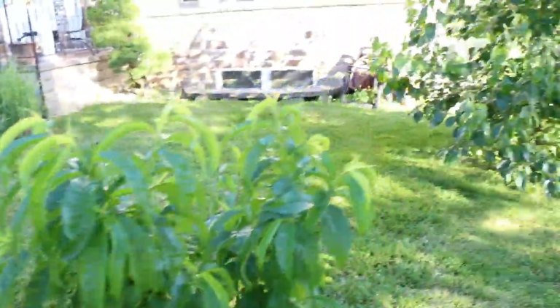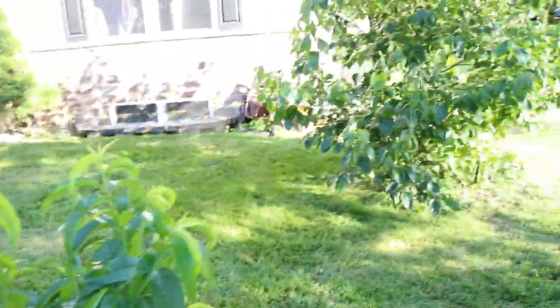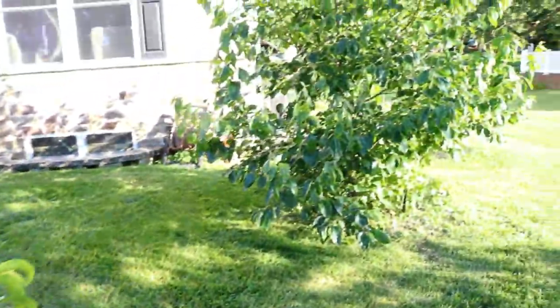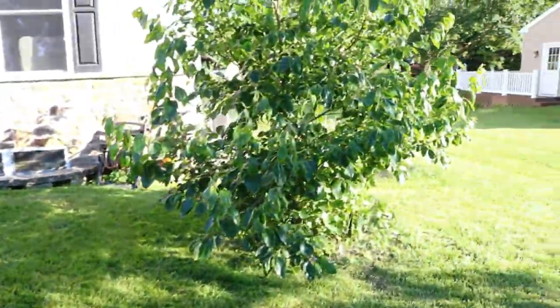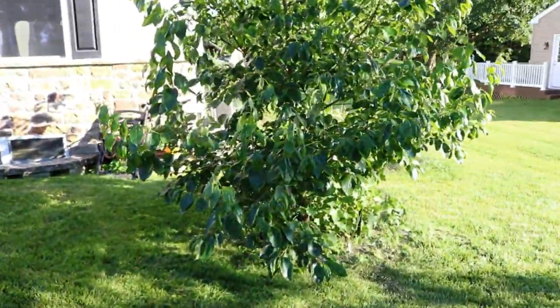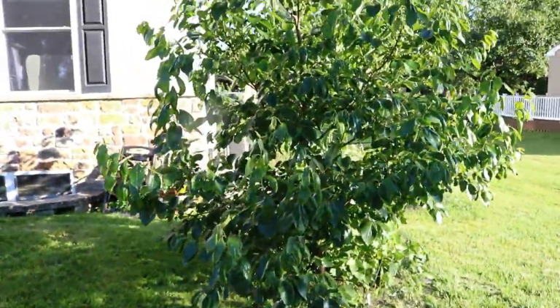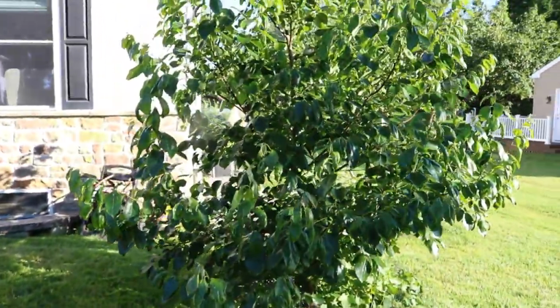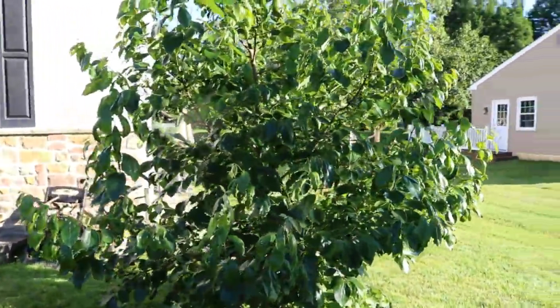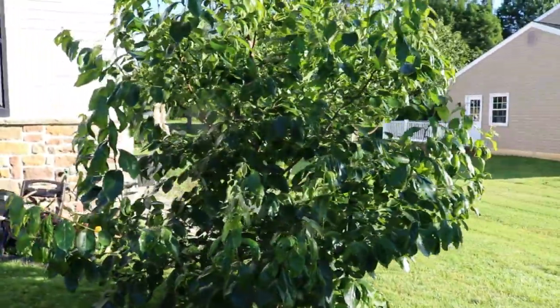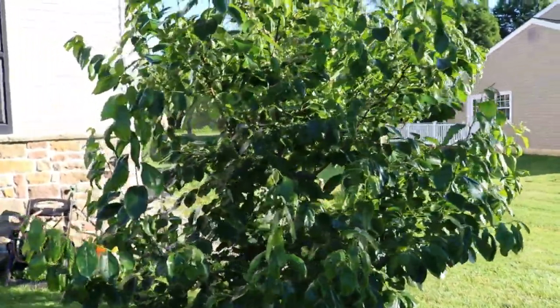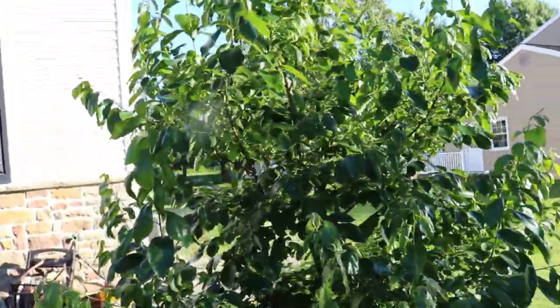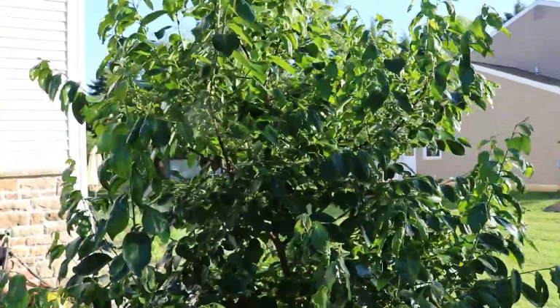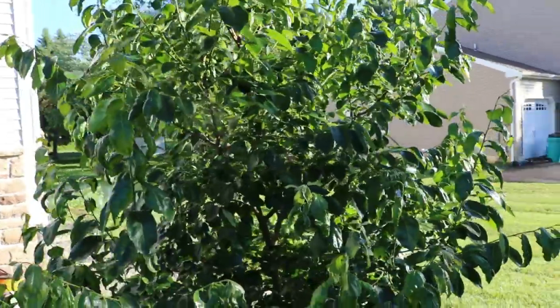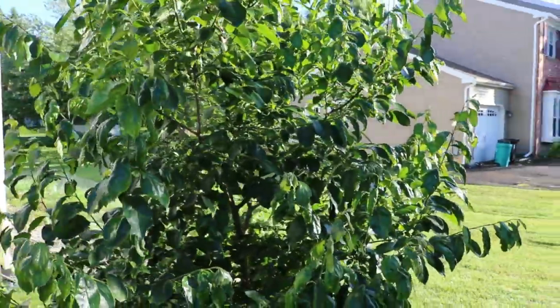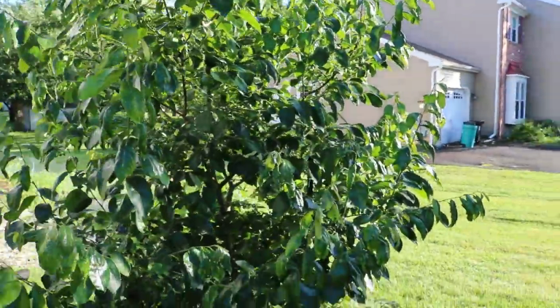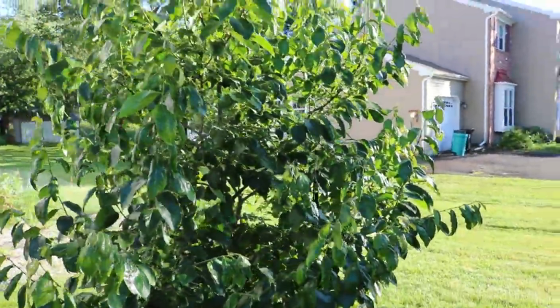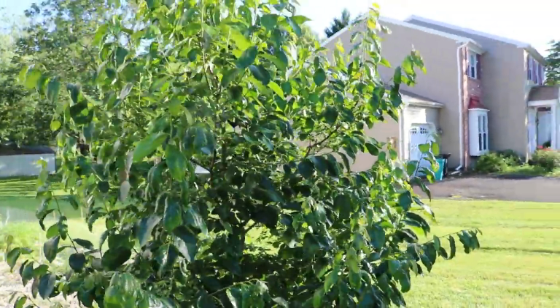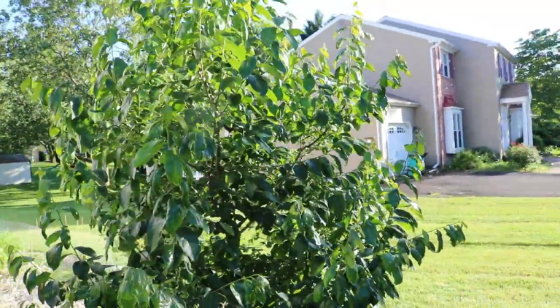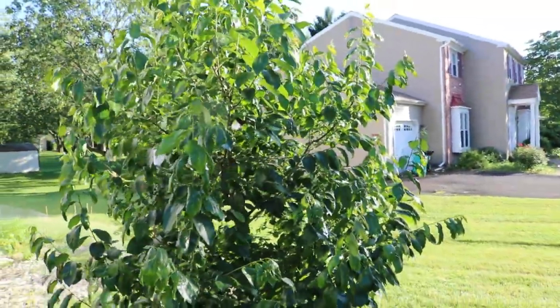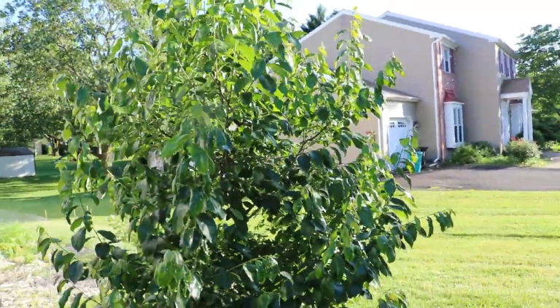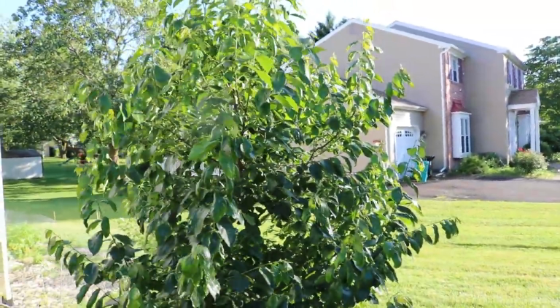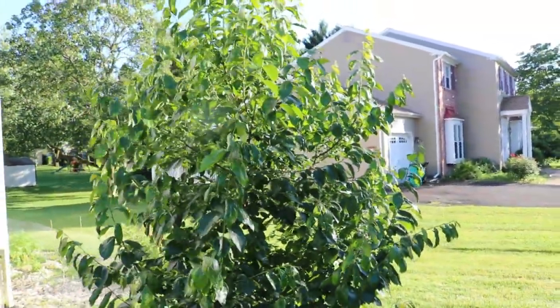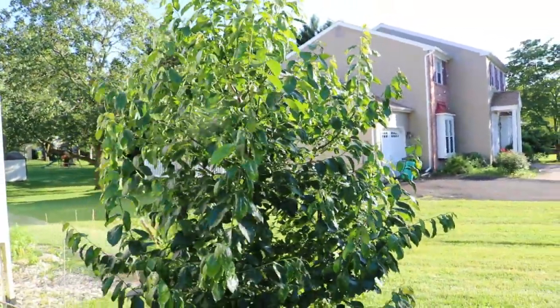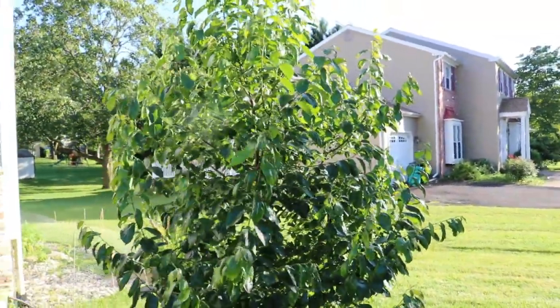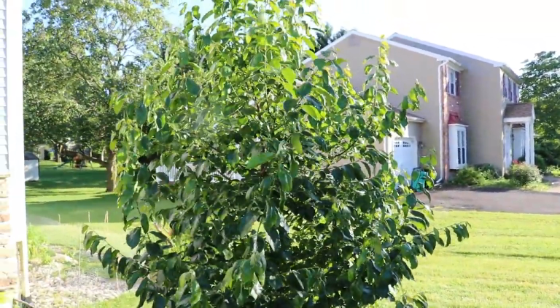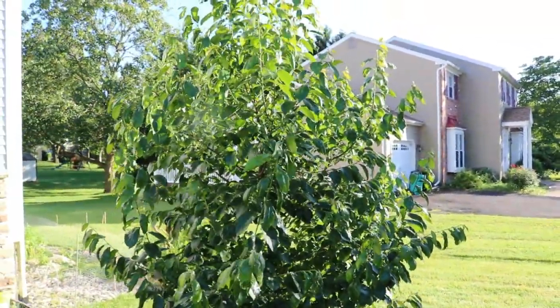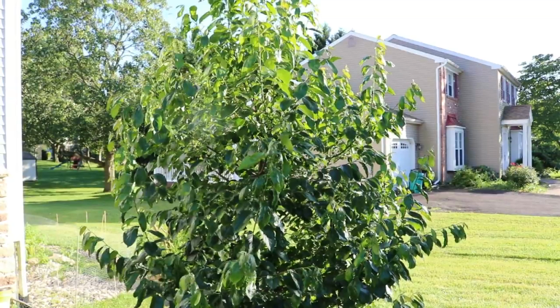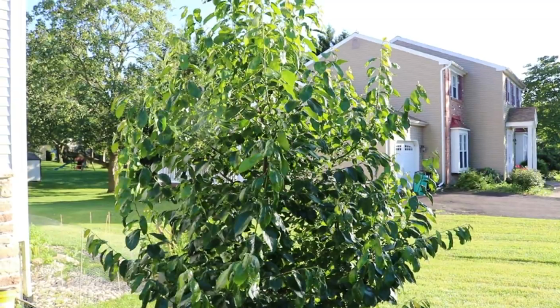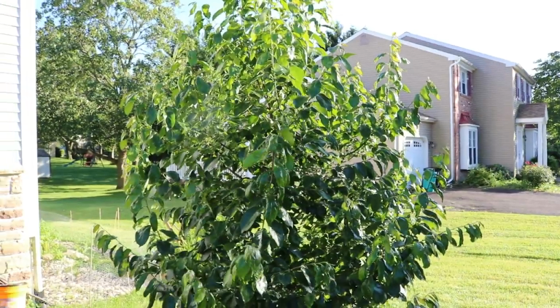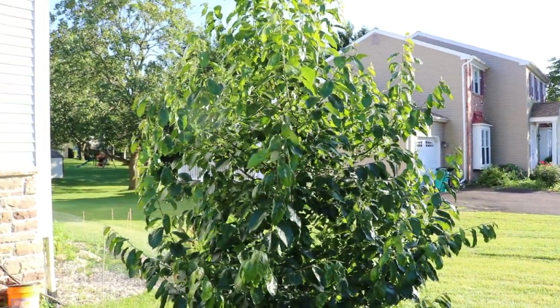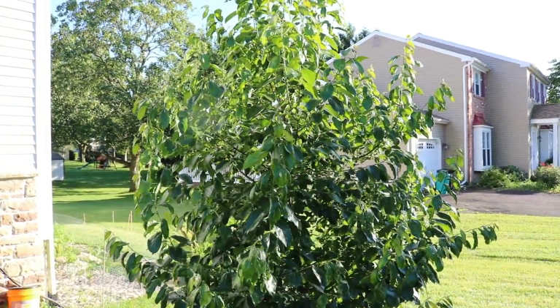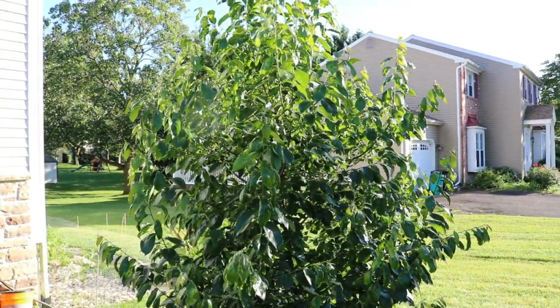I want to thank you guys for watching this one. Look at this Rosianca persimmon — it's going to be loaded with fruit very soon. All right guys, take care. We'll see you for tomorrow's video.